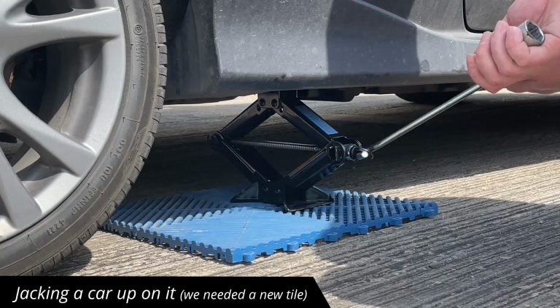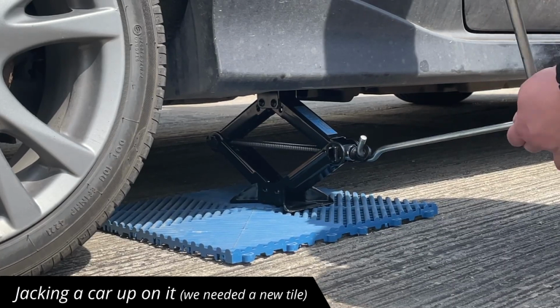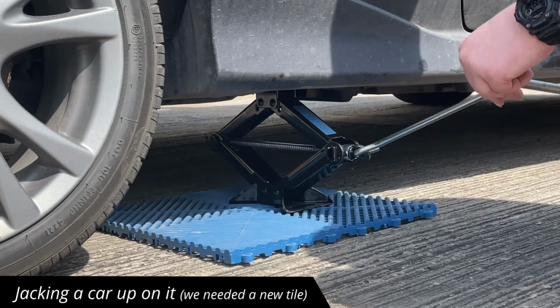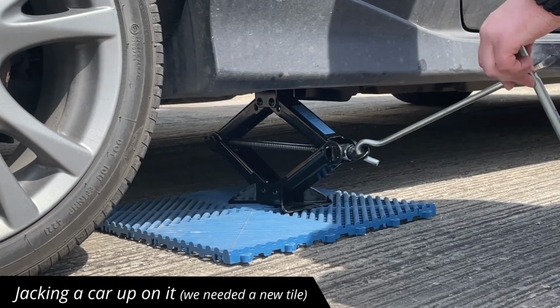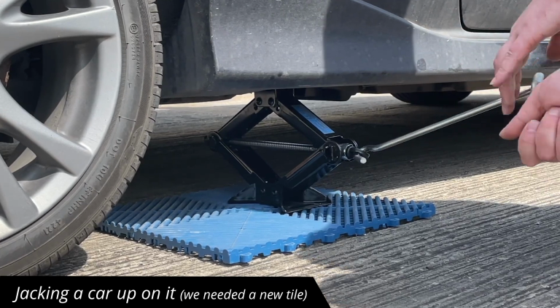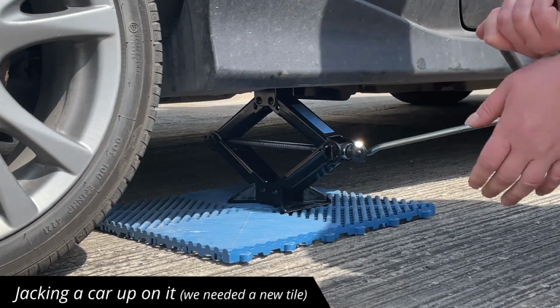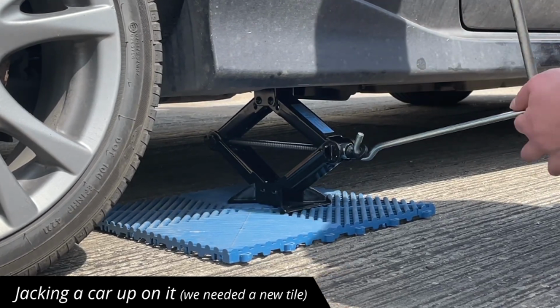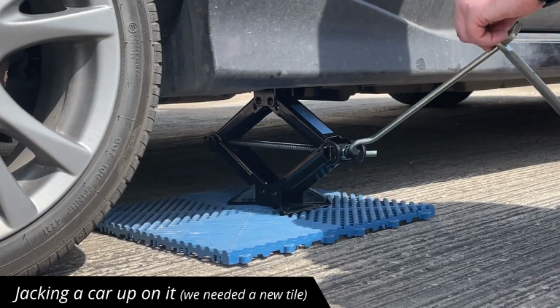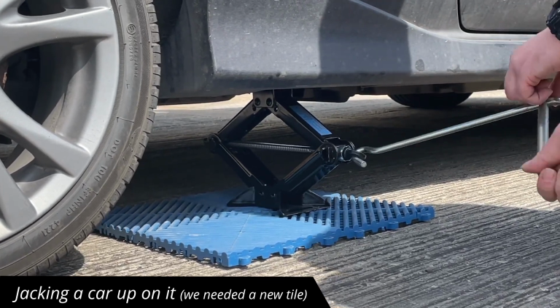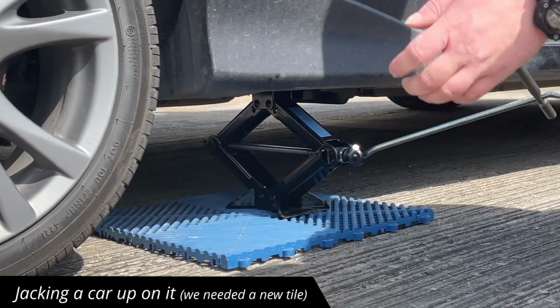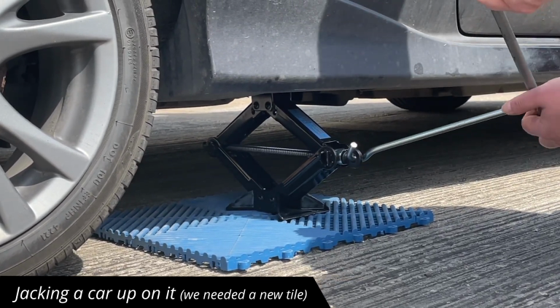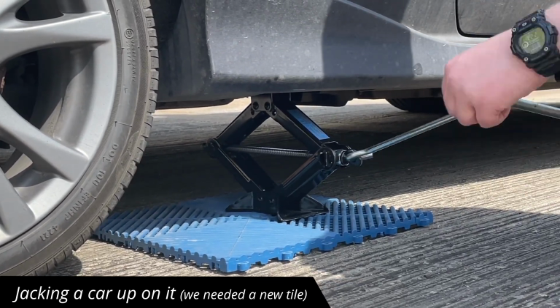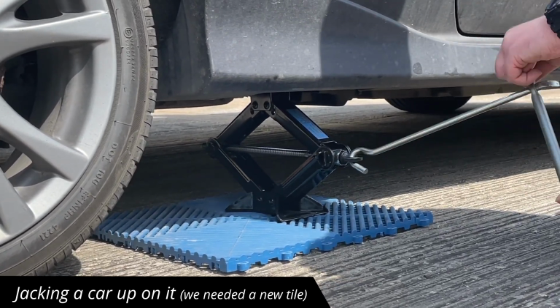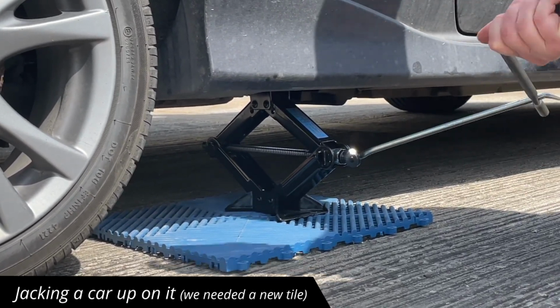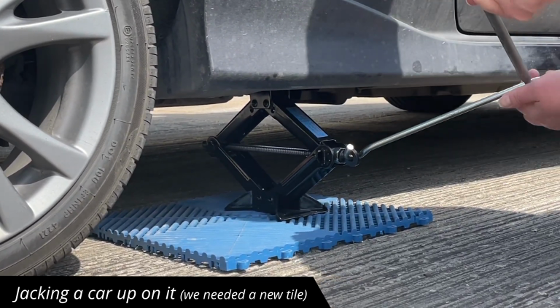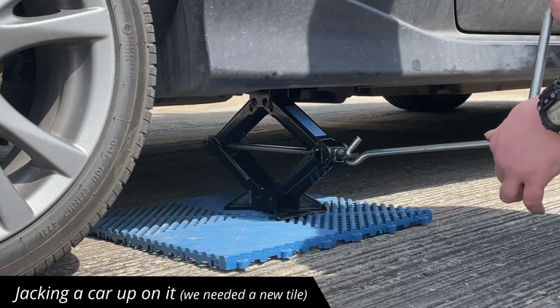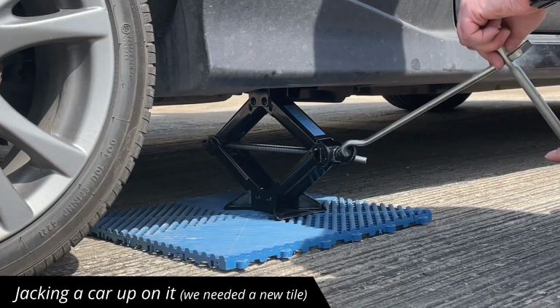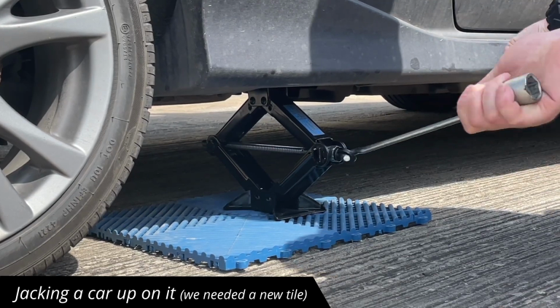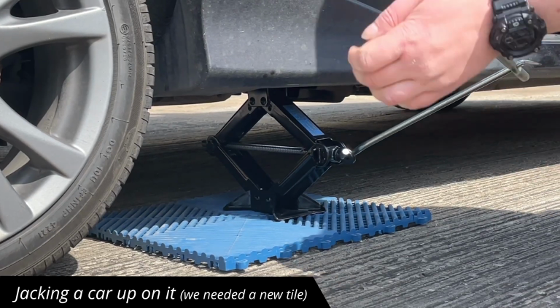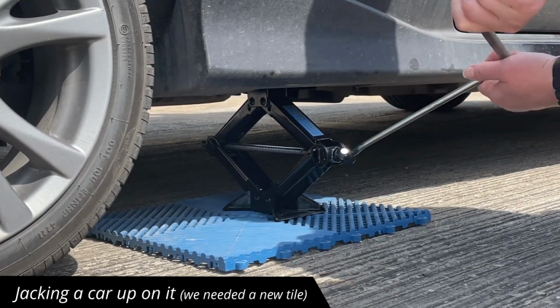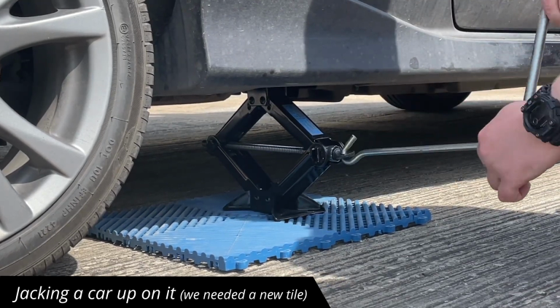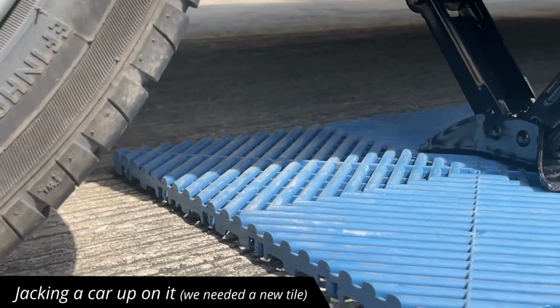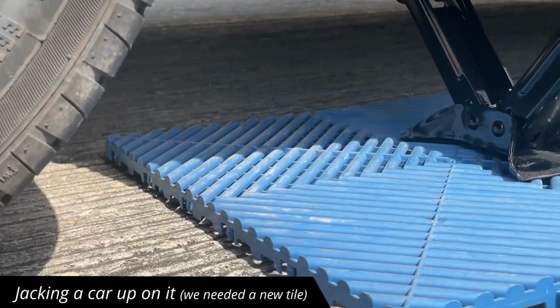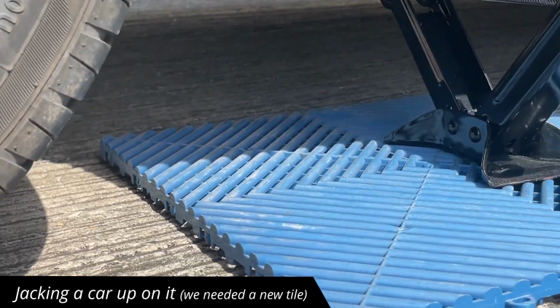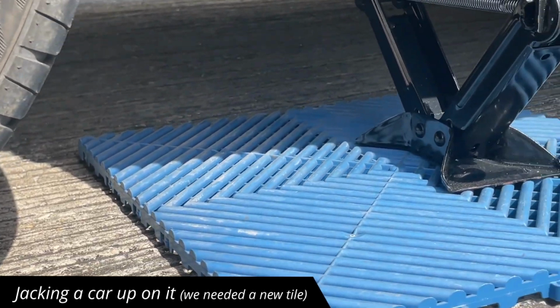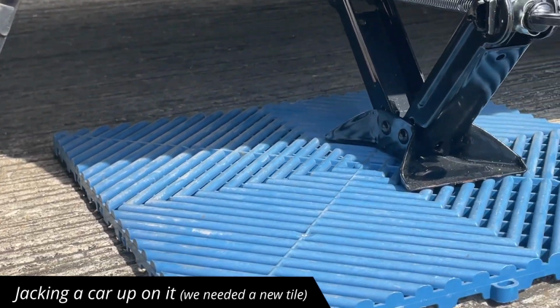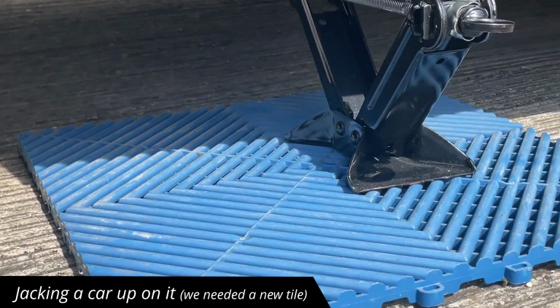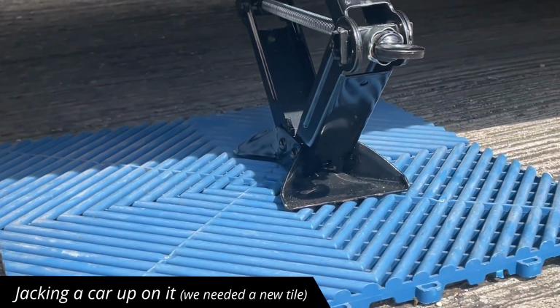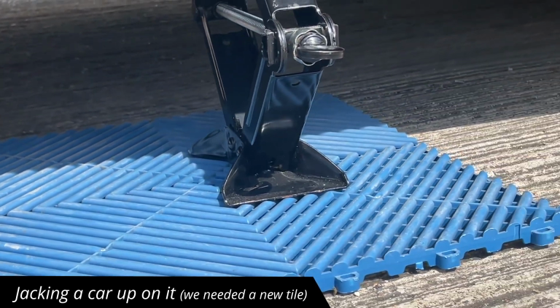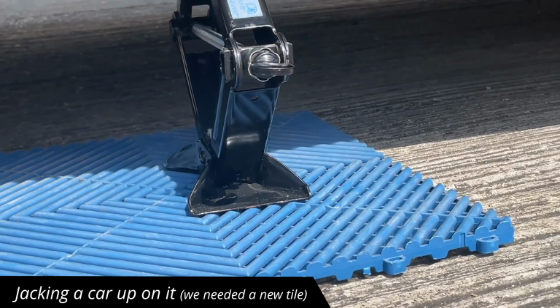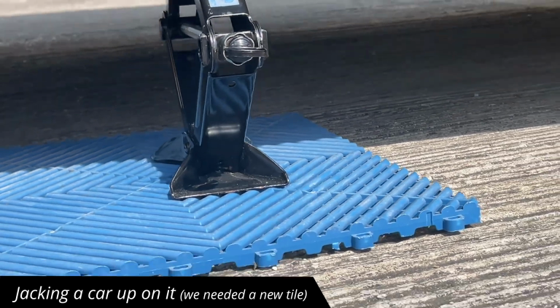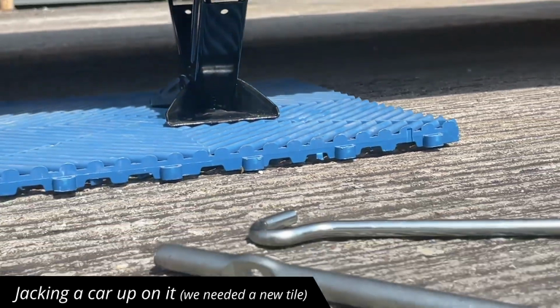We went back to the stock cupboard to find a new tile for testing. Jacking up a 2009 3-door Mazda 2 in midnight purple, weighing around 800 kilos, compressed into one point for lifting the car. Easy.